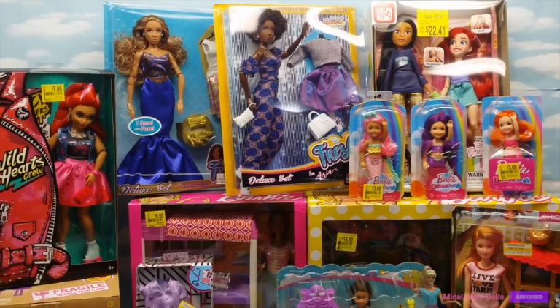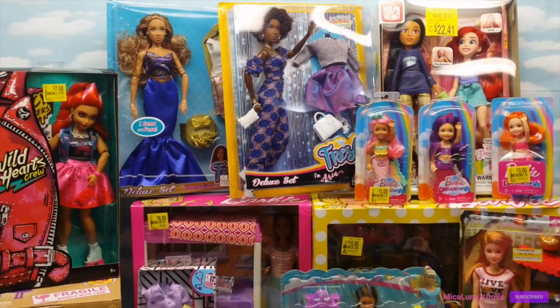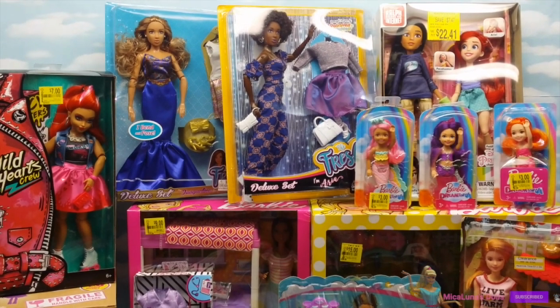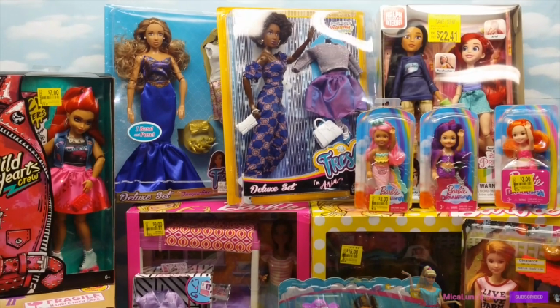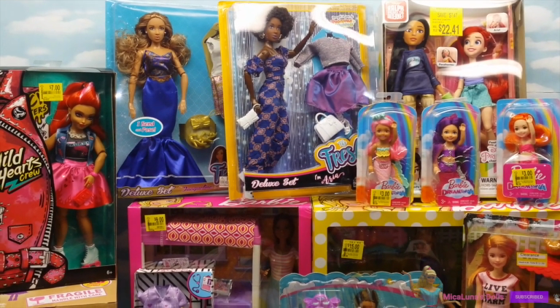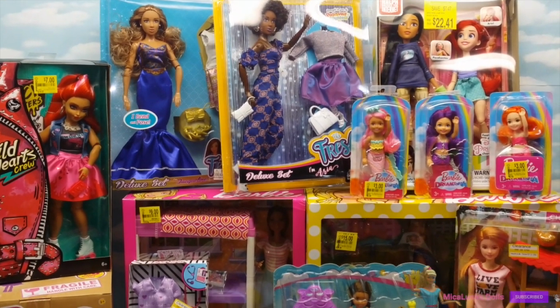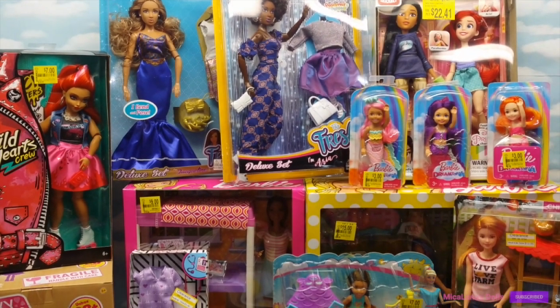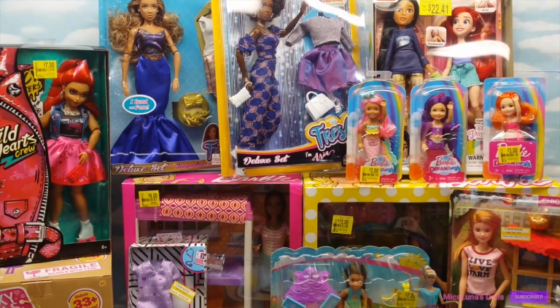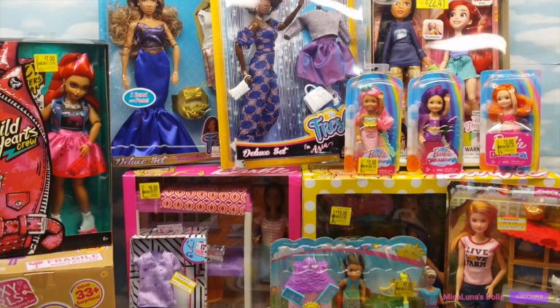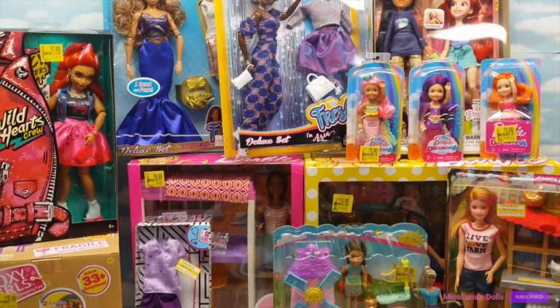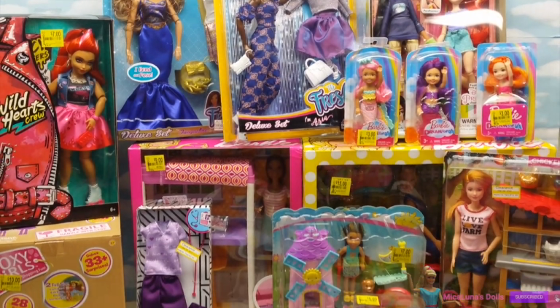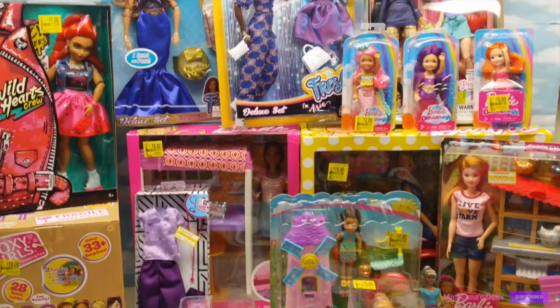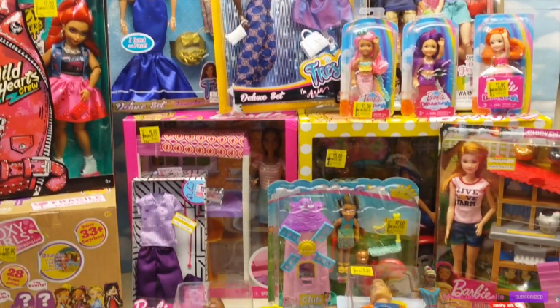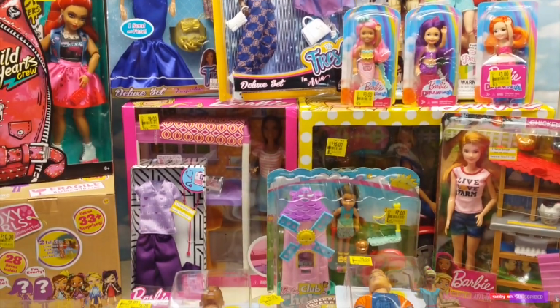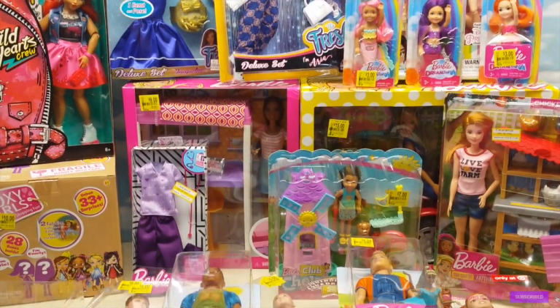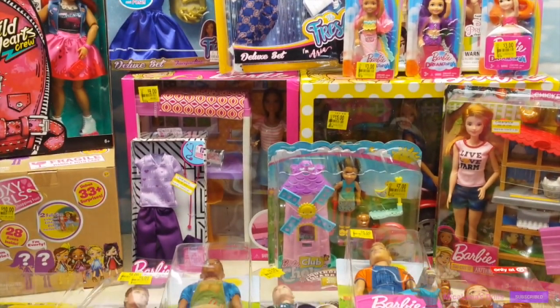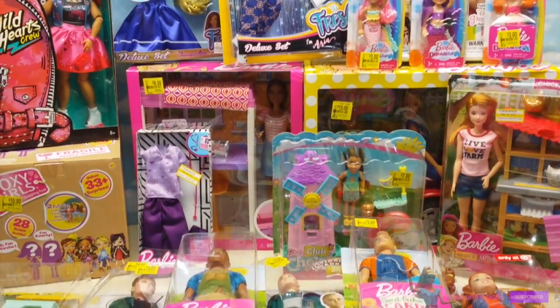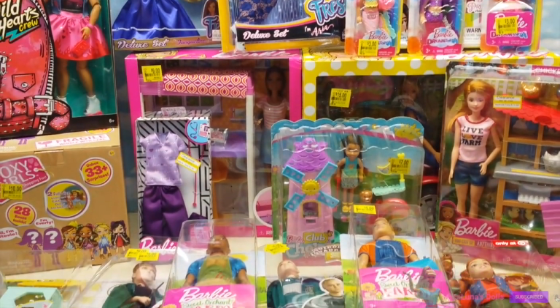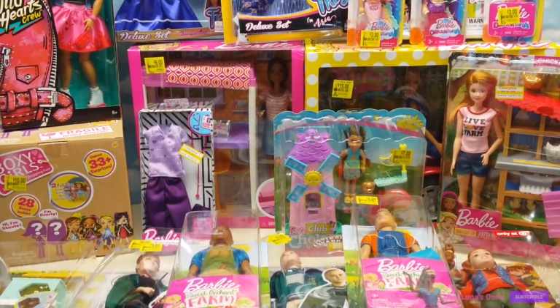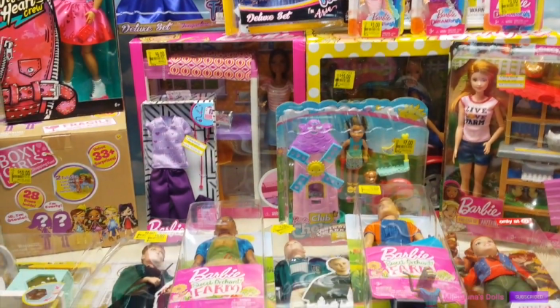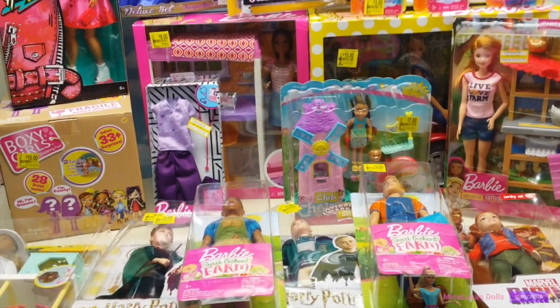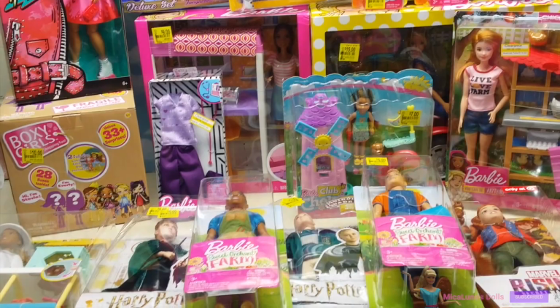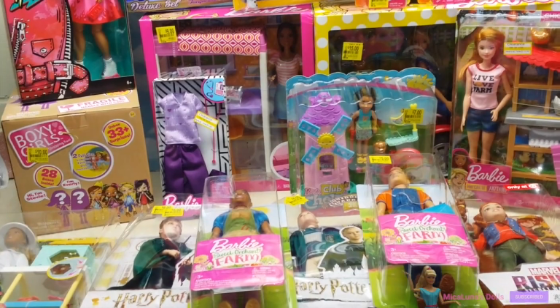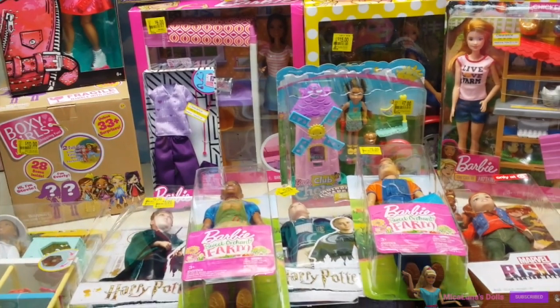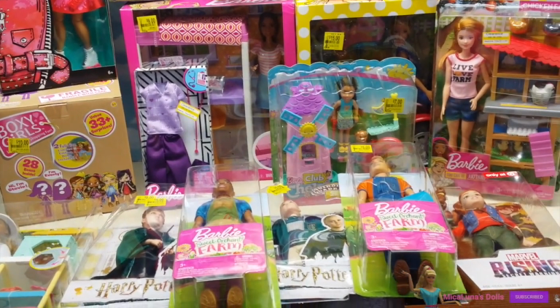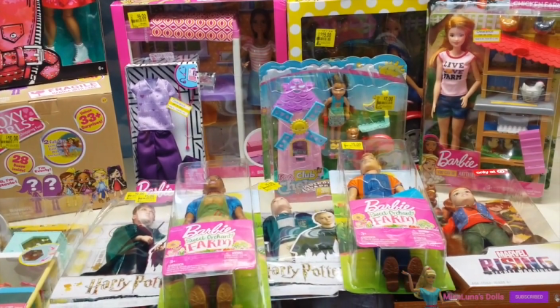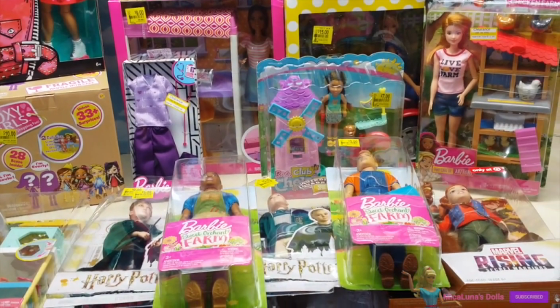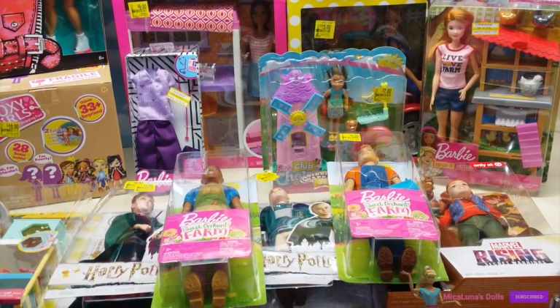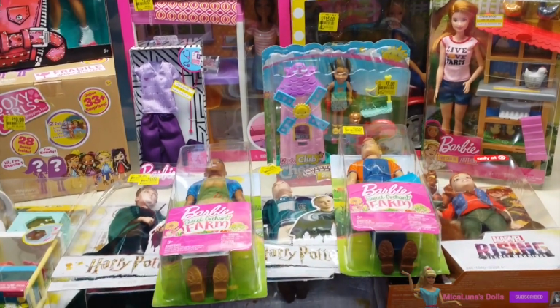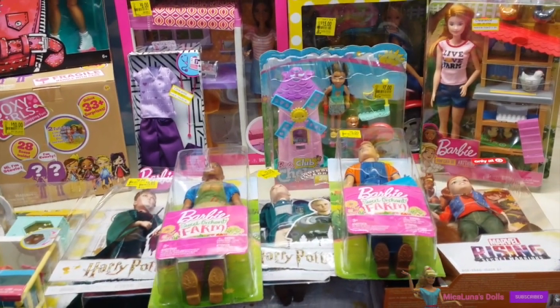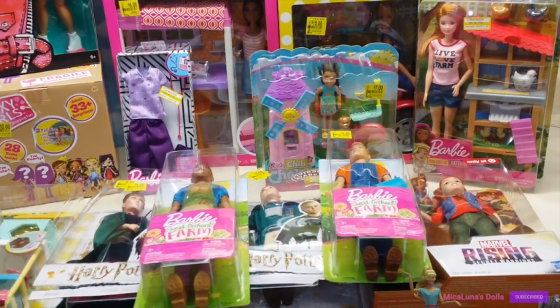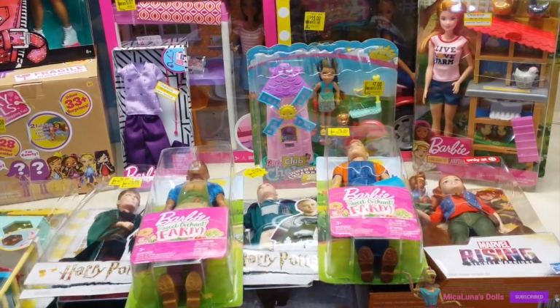Welcome back to Mica Luna's Dolls and More! I appreciate you guys being here today. I'm going to be sharing with you this huge haul that I've gotten right in front of you from a lot of the clearance aisles at local Walmart and Target stores.